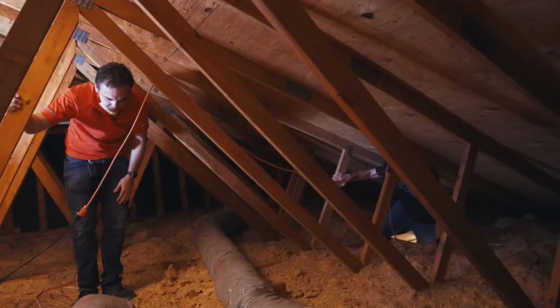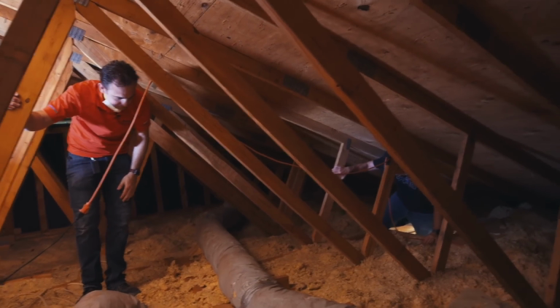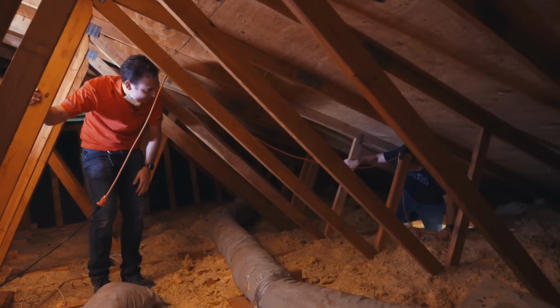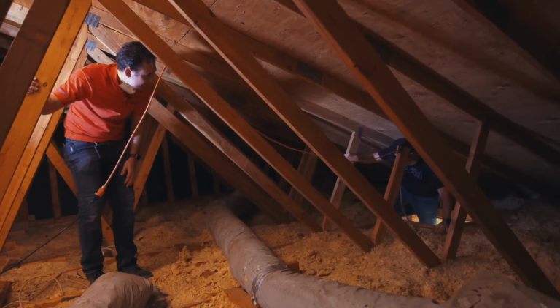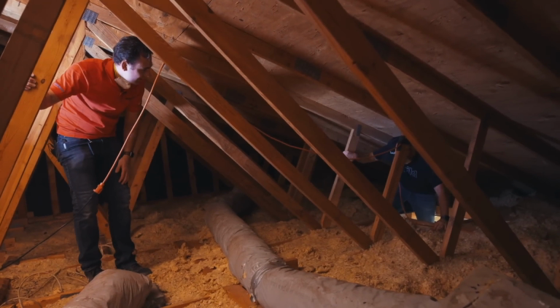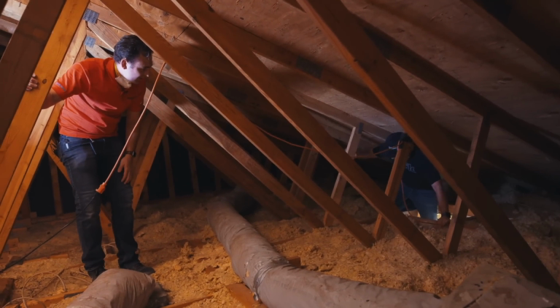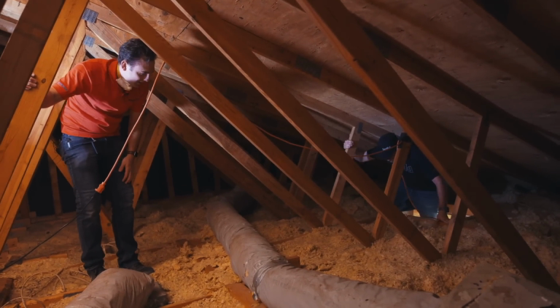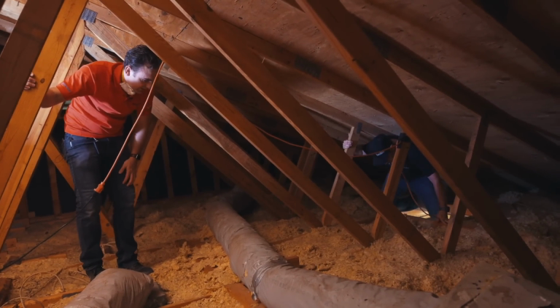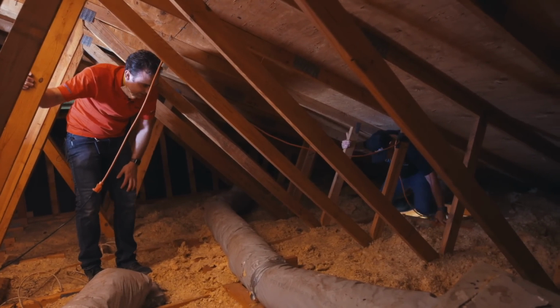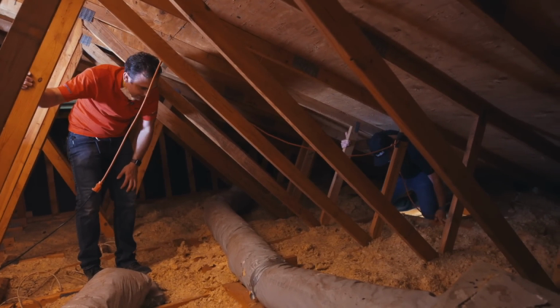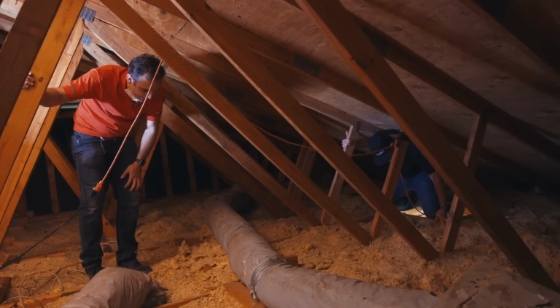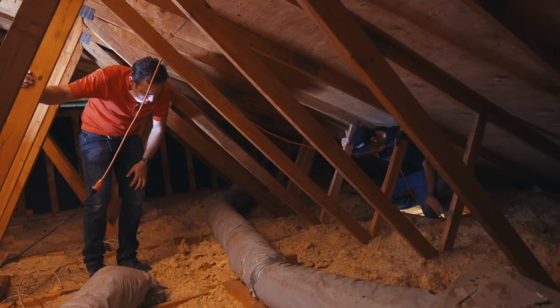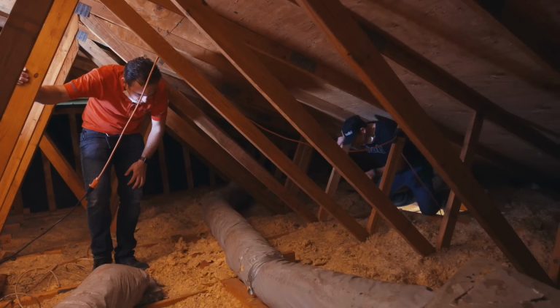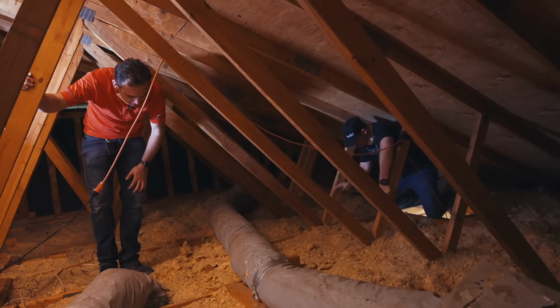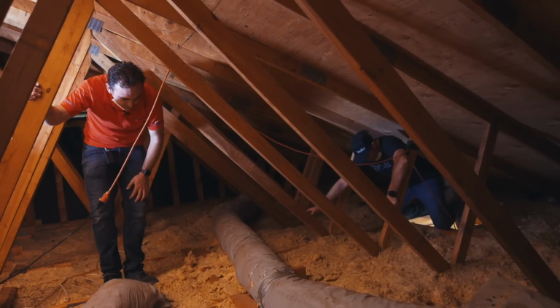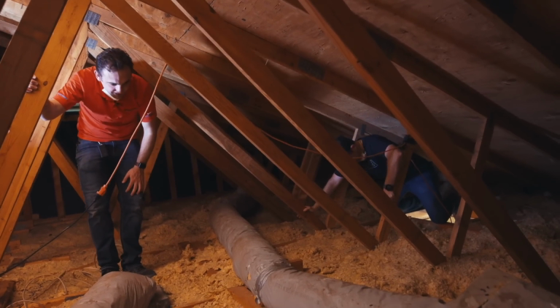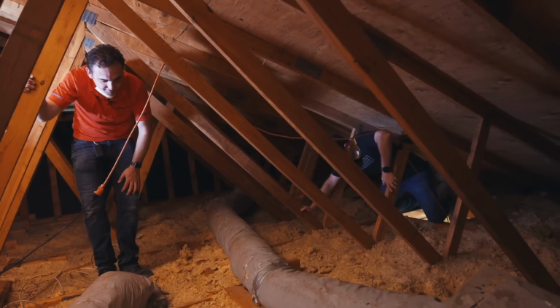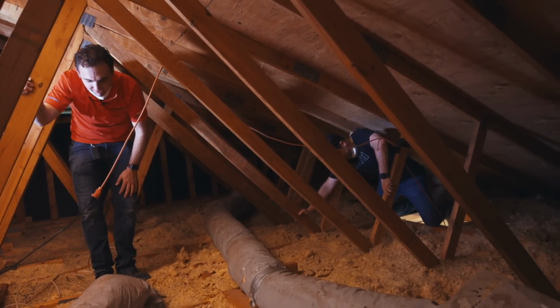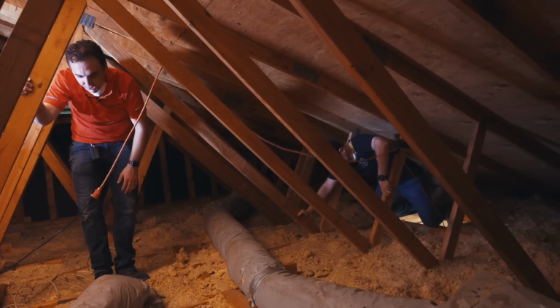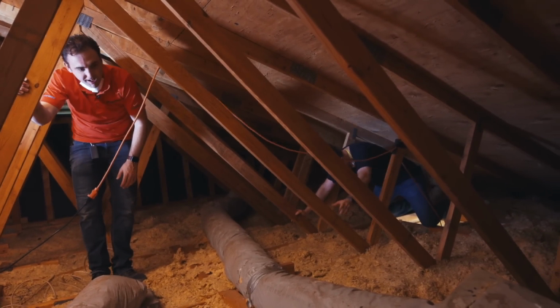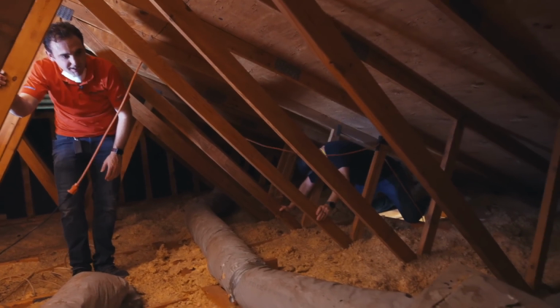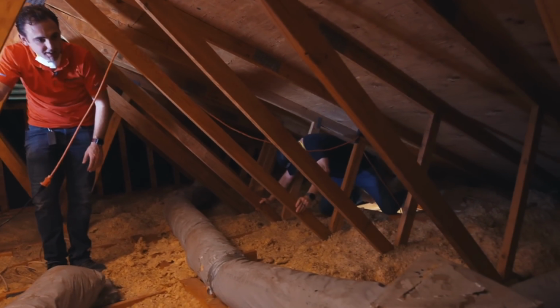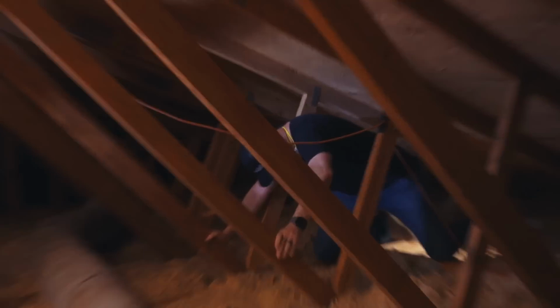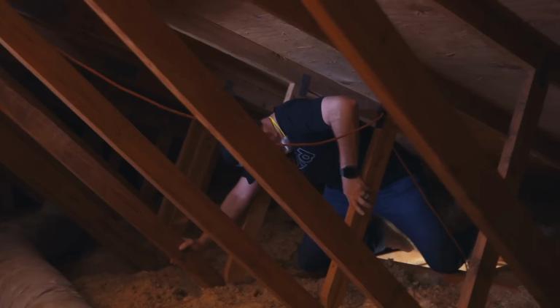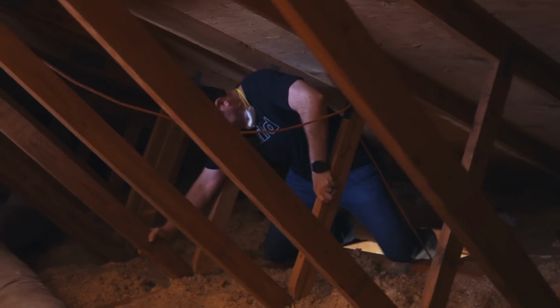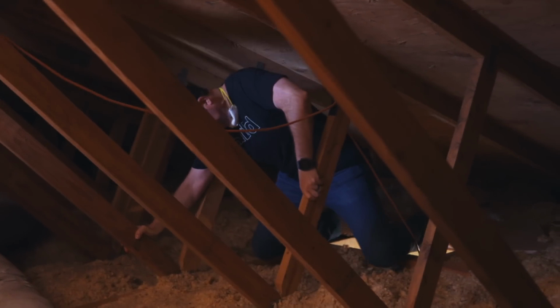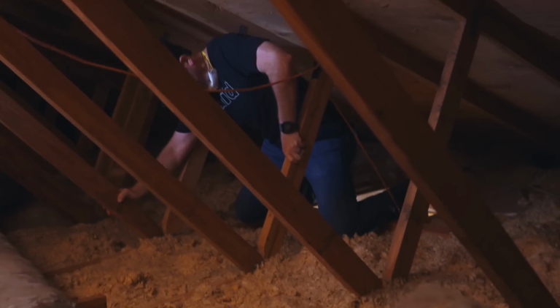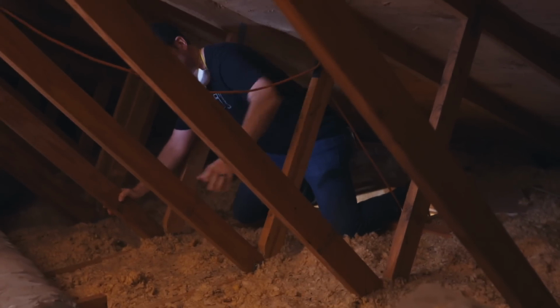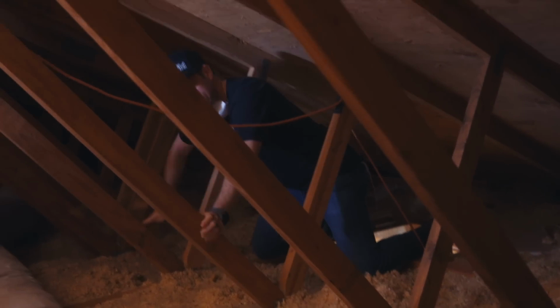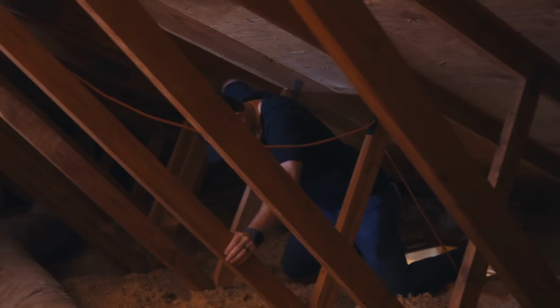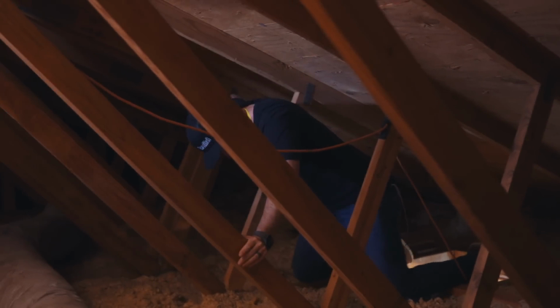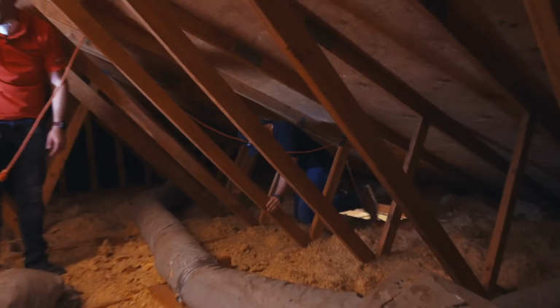What are these little black dots all over the insulation? Unfortunately, those are rodent droppings — and that's not a good sign for your duct work. Rodents really like eating on the duct work.